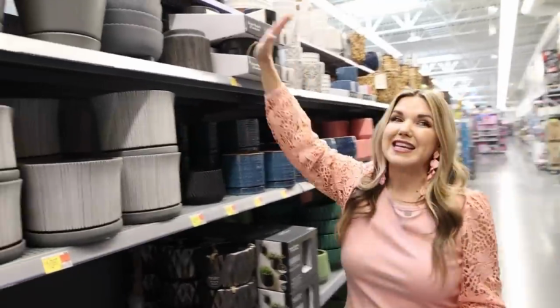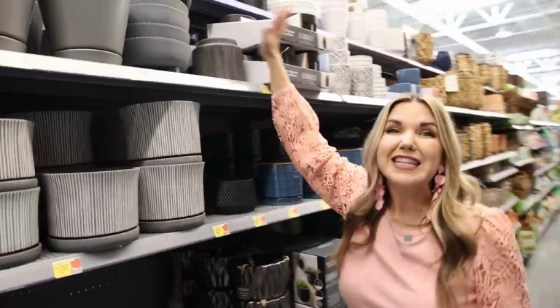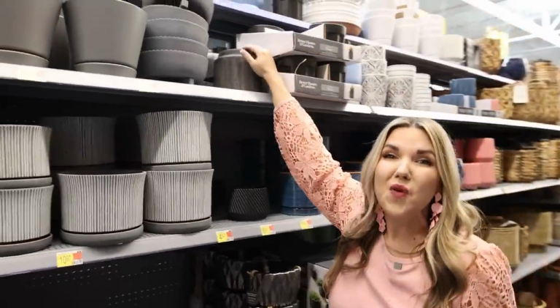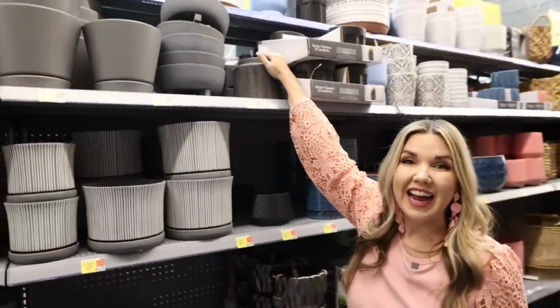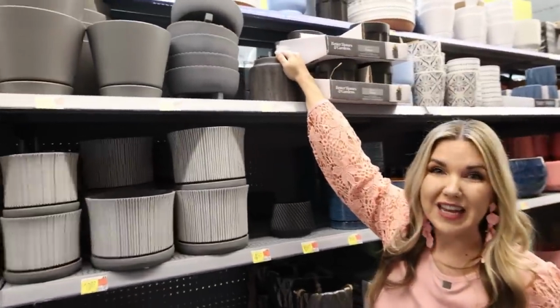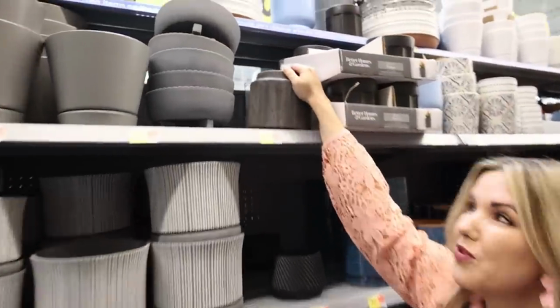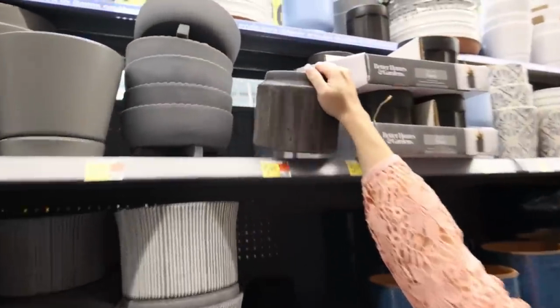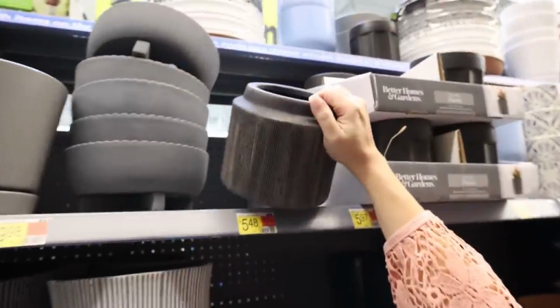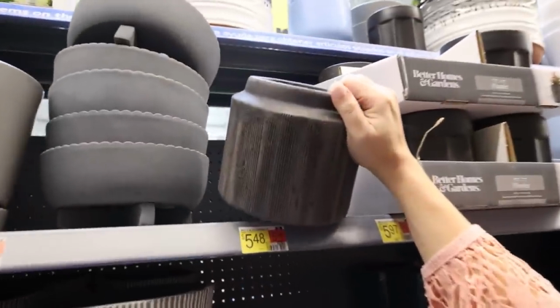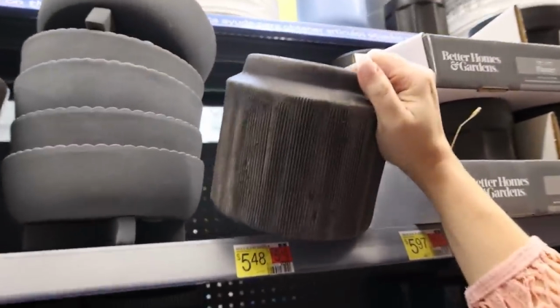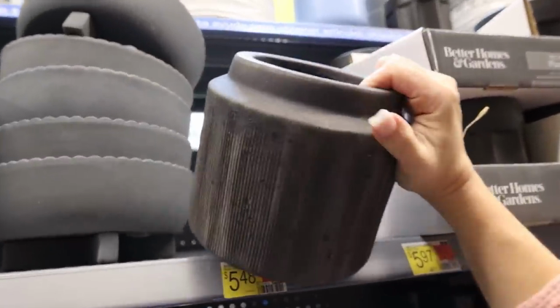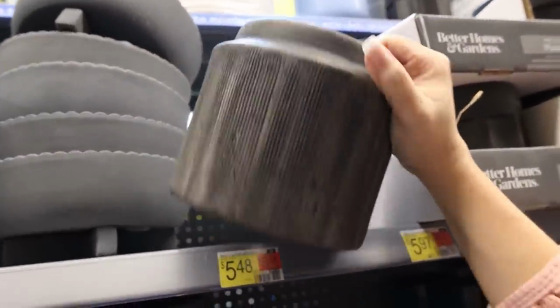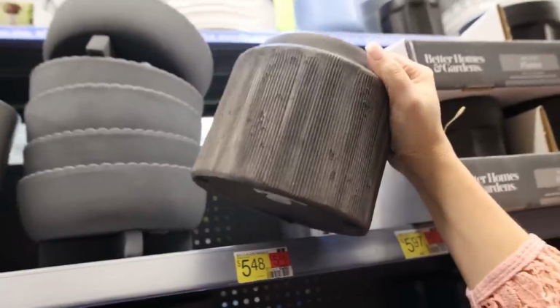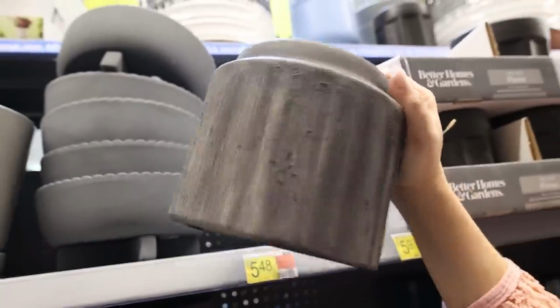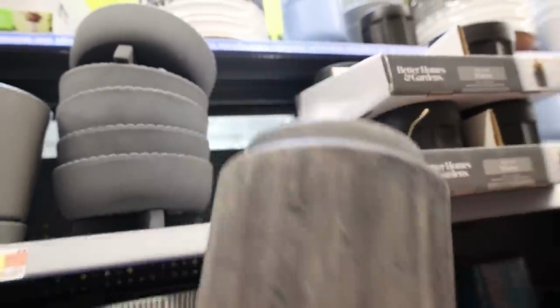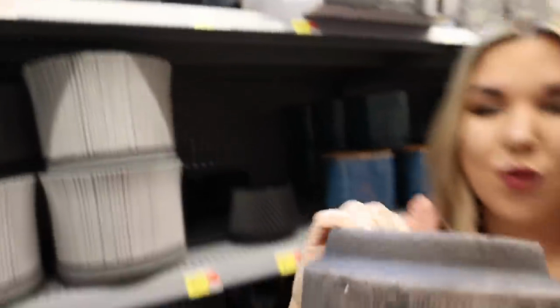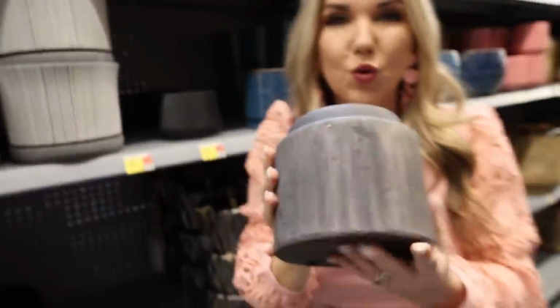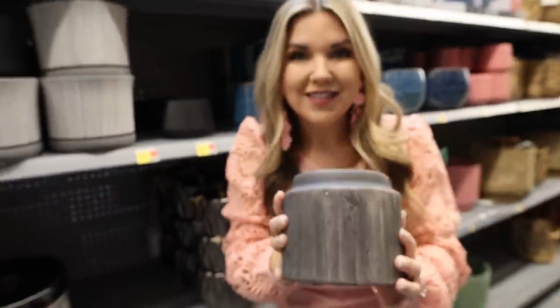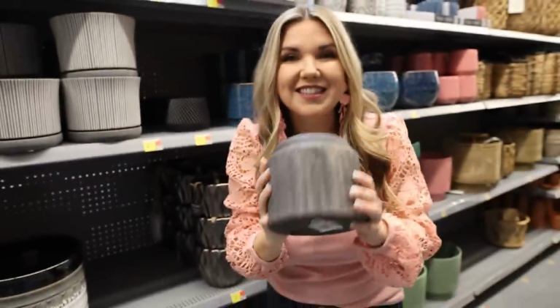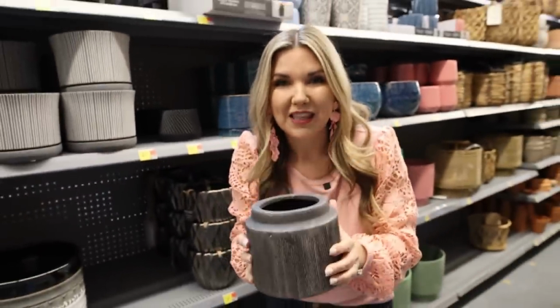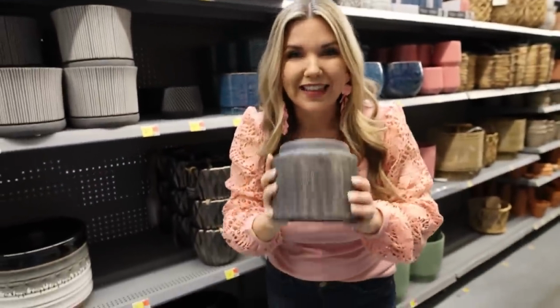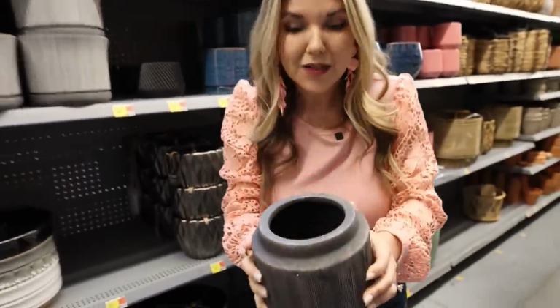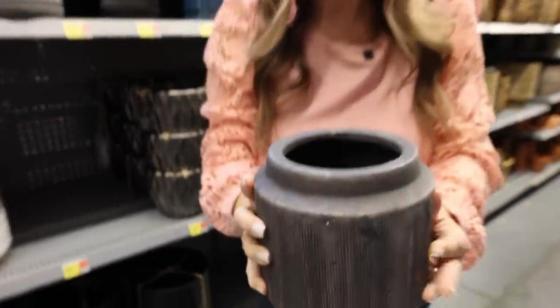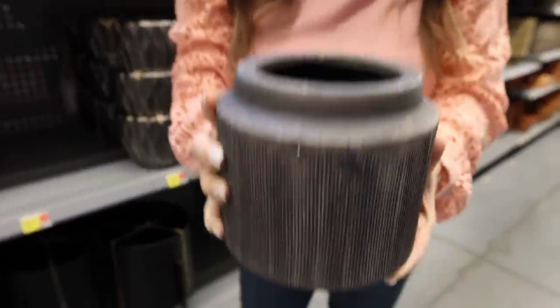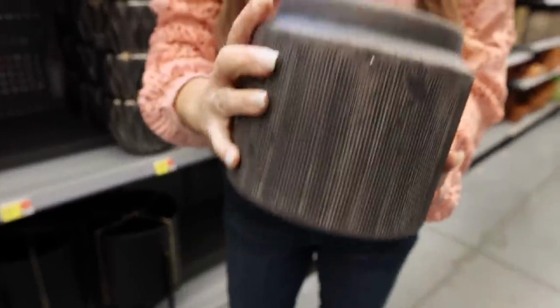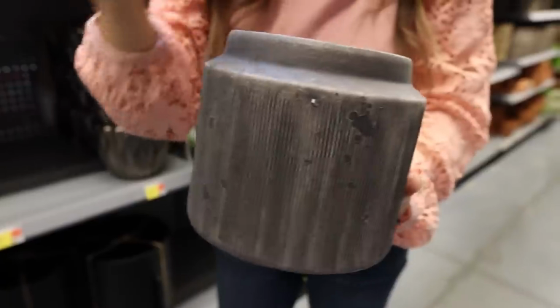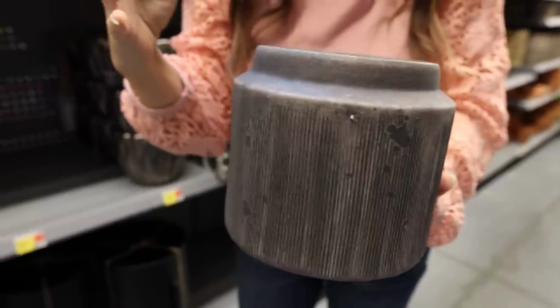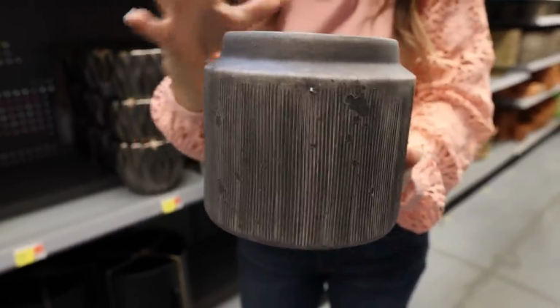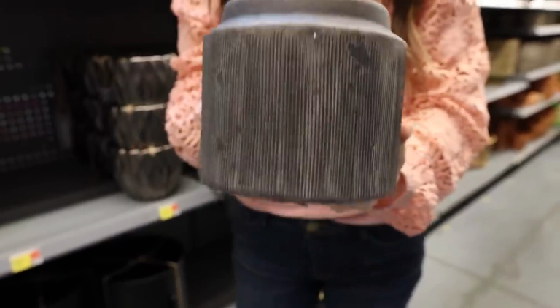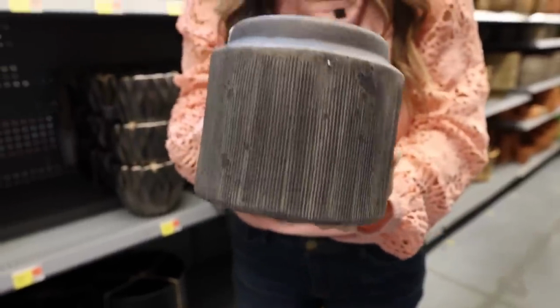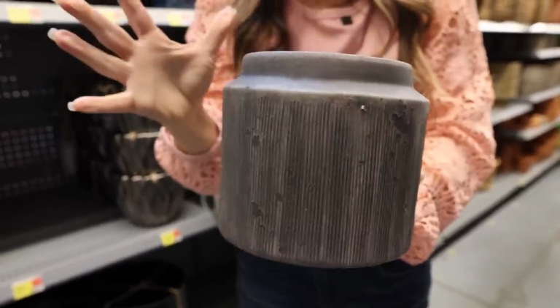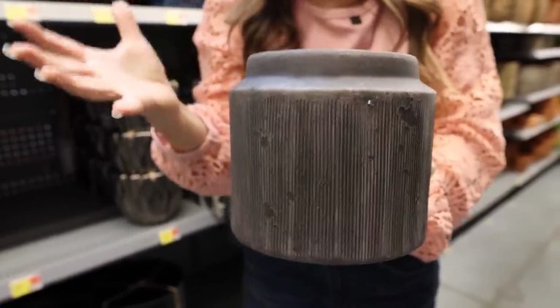This is the one that I came for — I'm so excited, they have it! This is $5.48. How gorgeous is this planter? I need it in my life. I'm going to get some florals to put in here and show you how you can style this in your home.